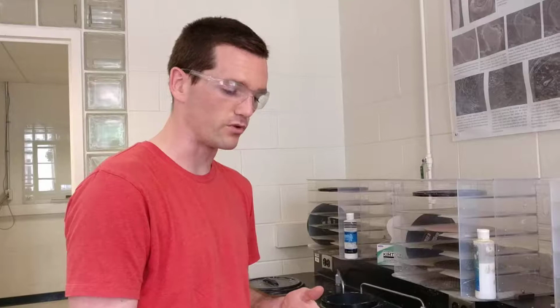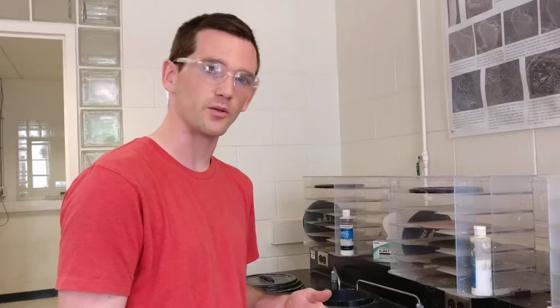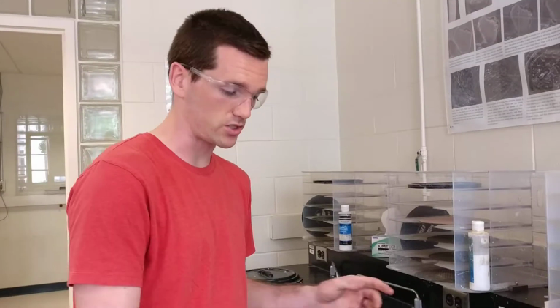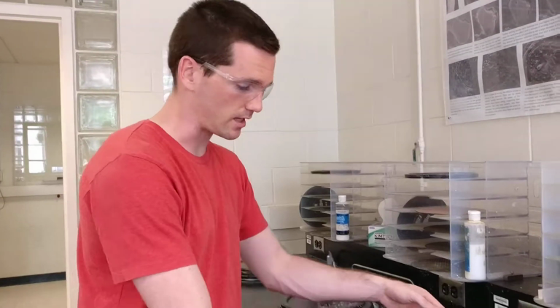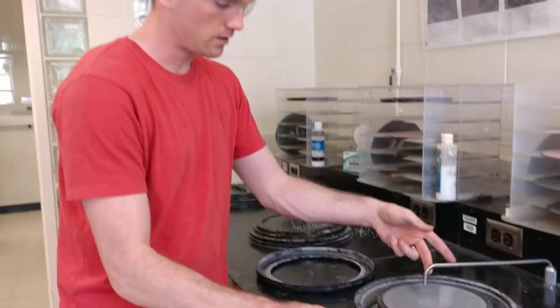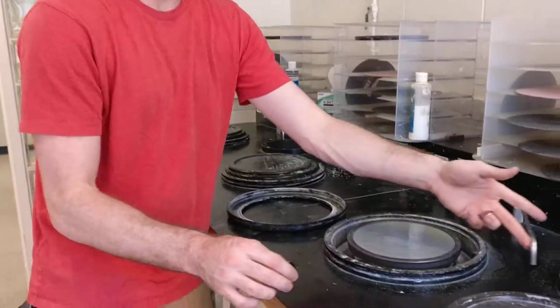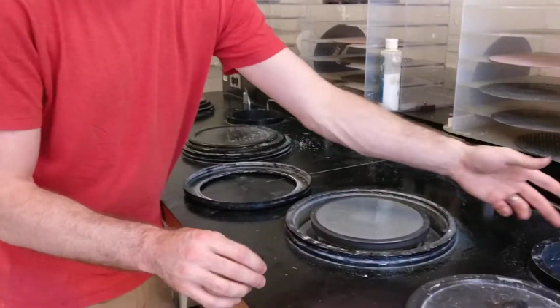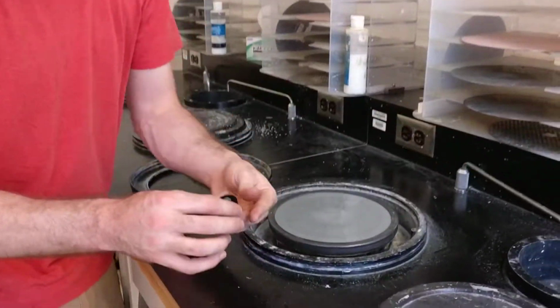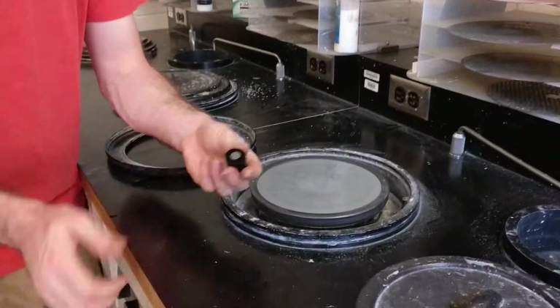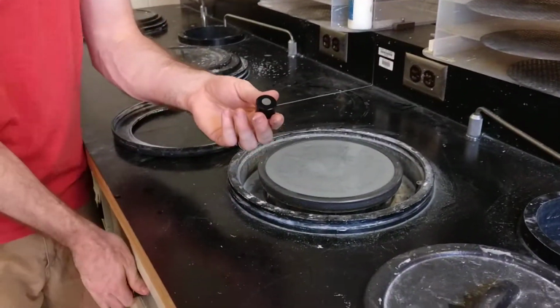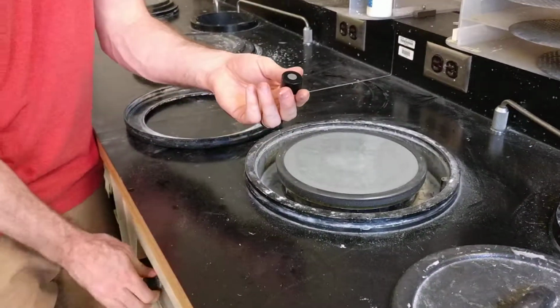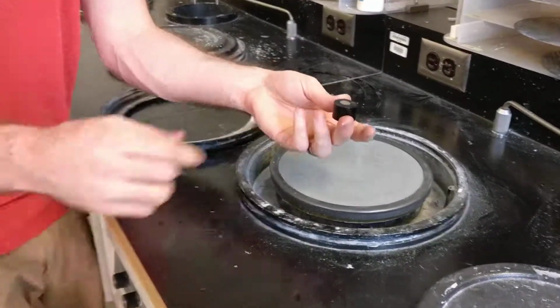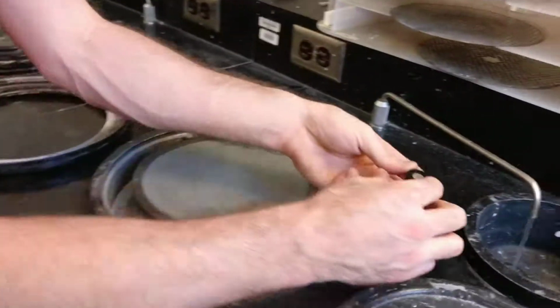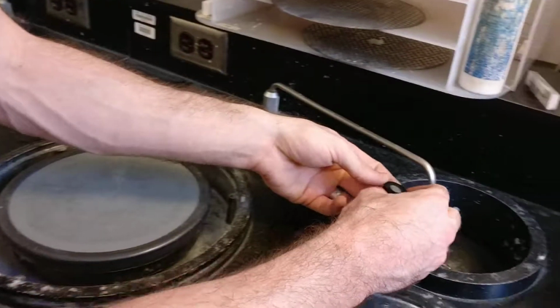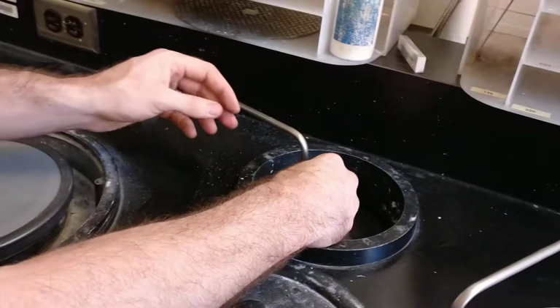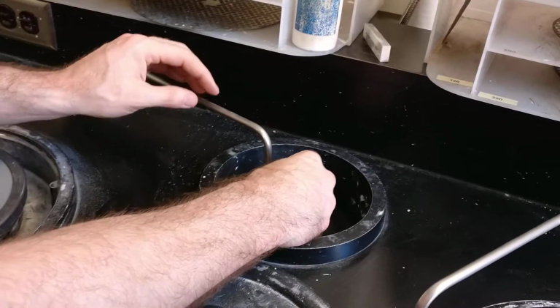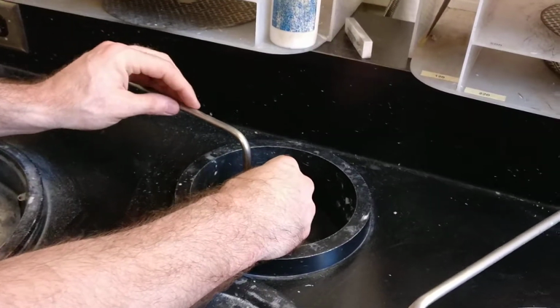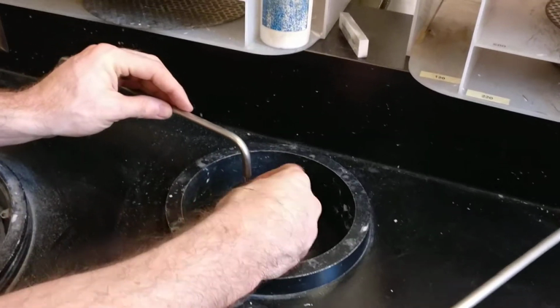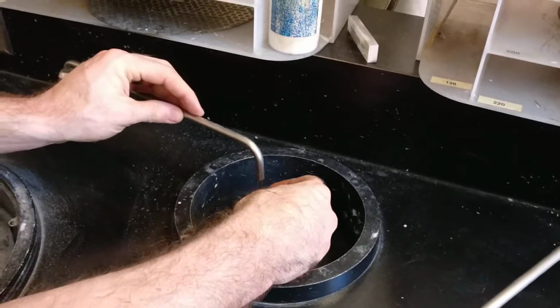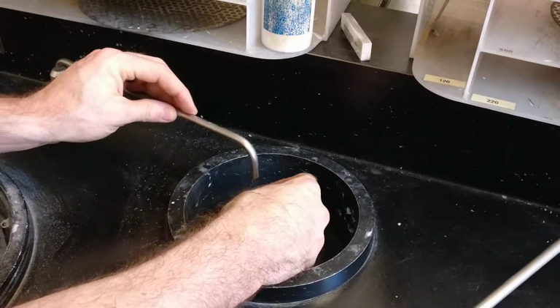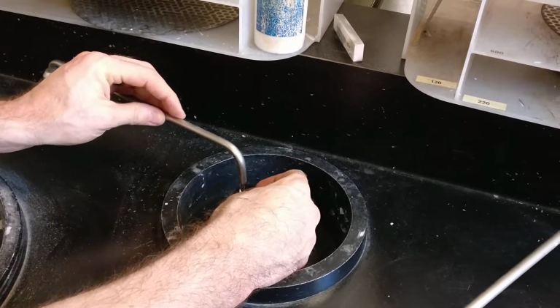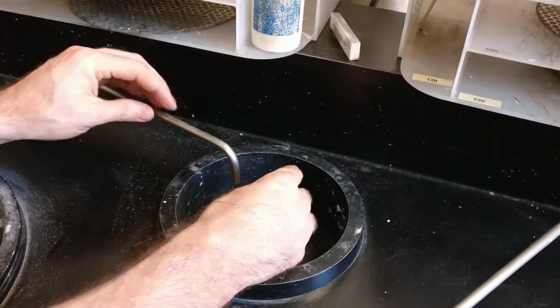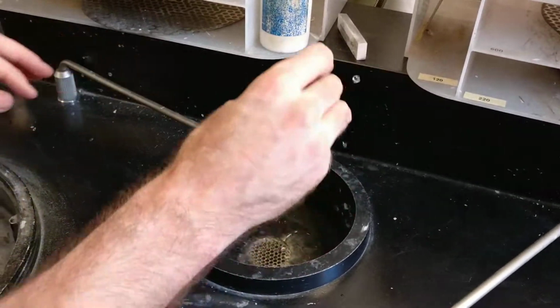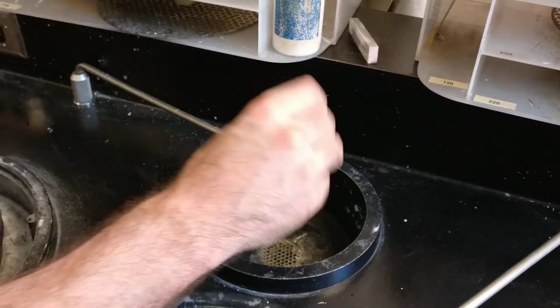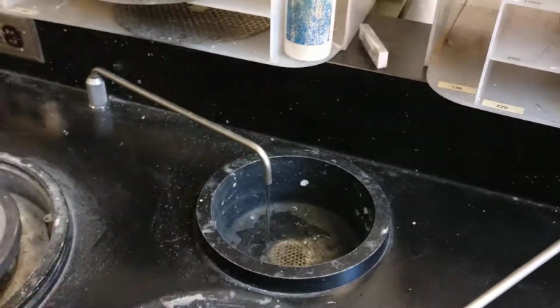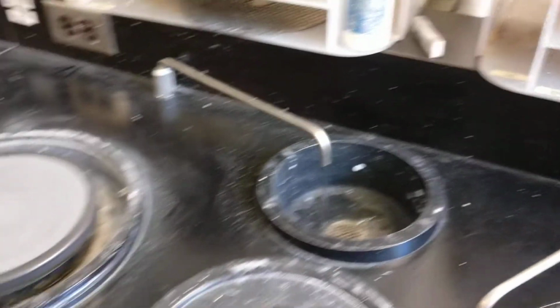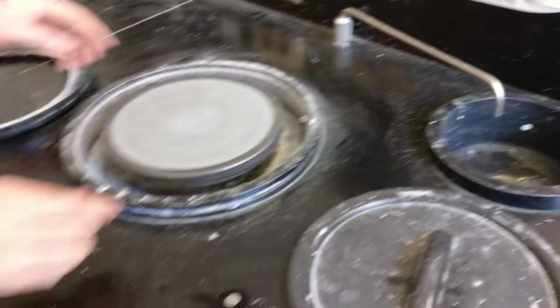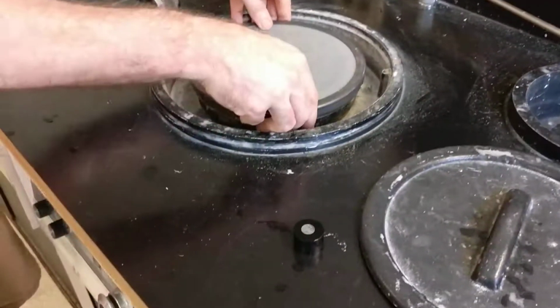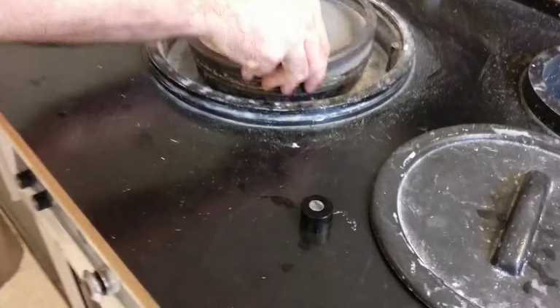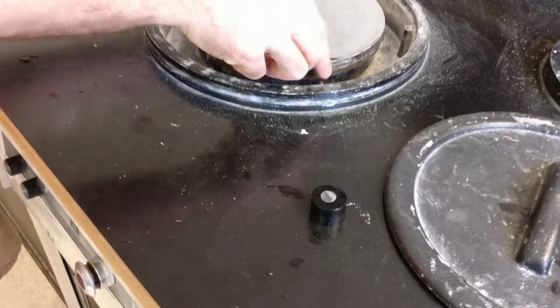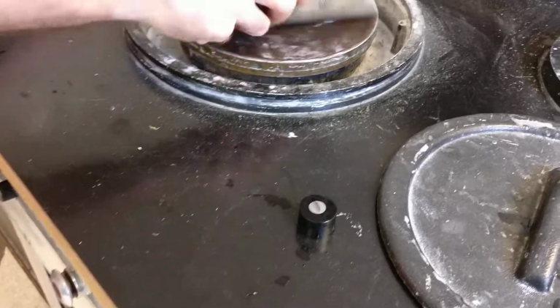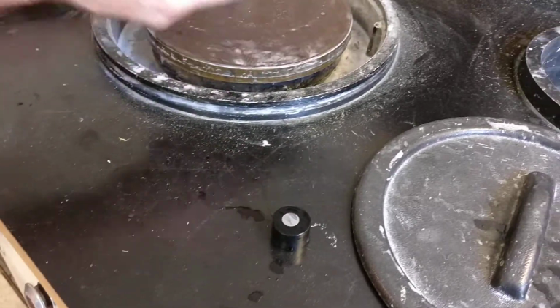Moving on to the polishing step. I'm going to rinse my sample under the sink to get any previous silicon carbide particles off the sample, then take off the paper.